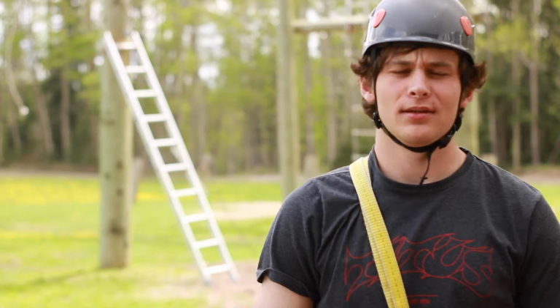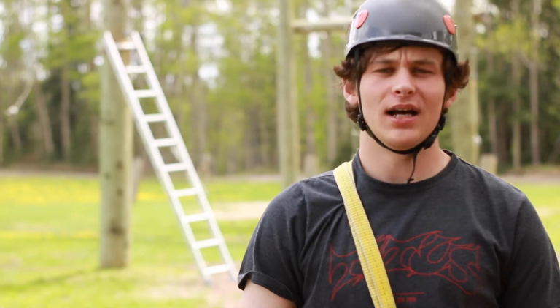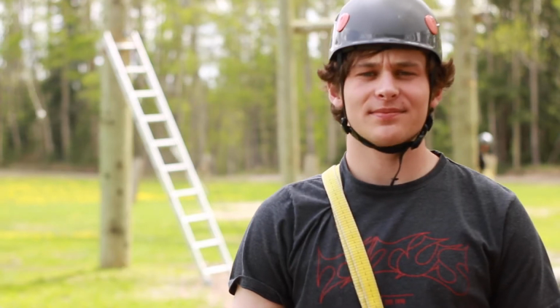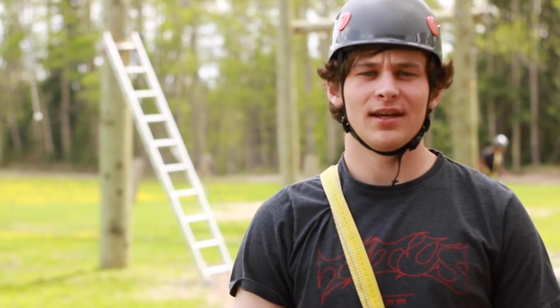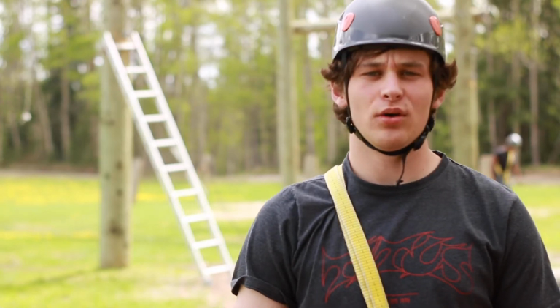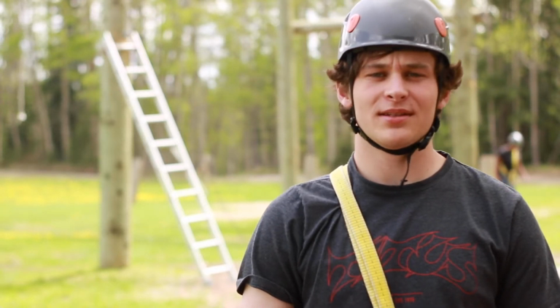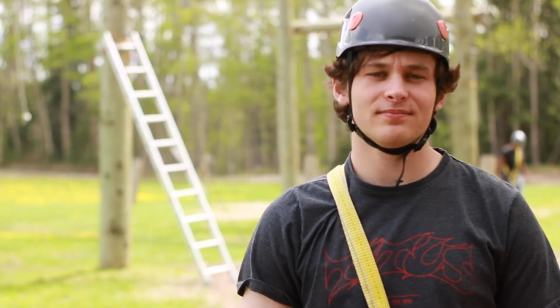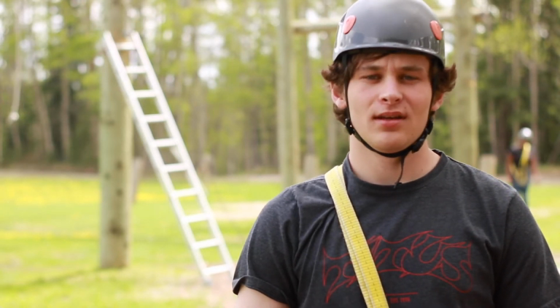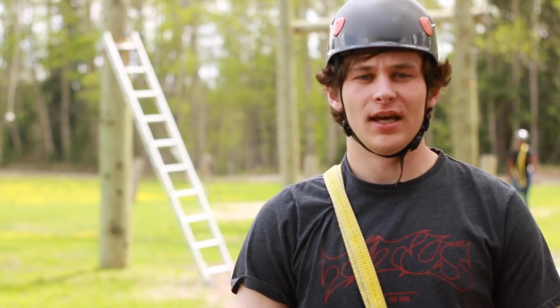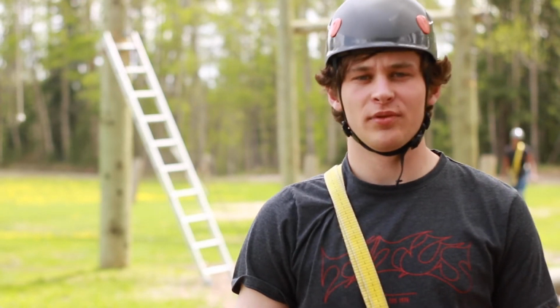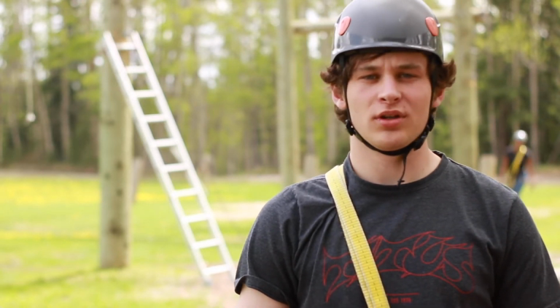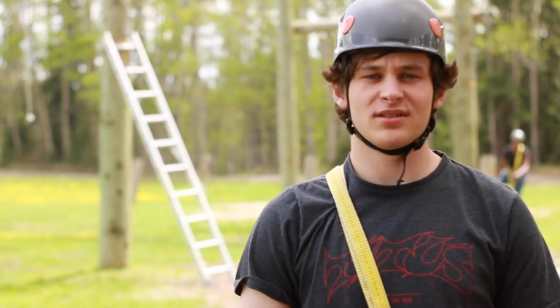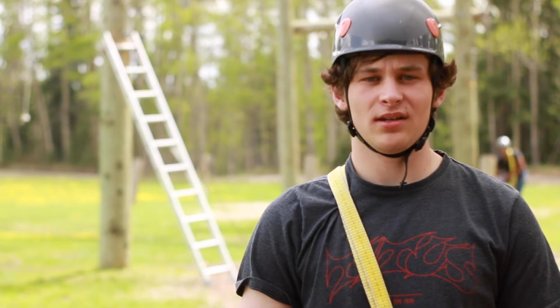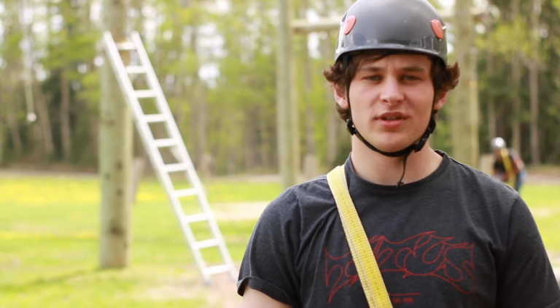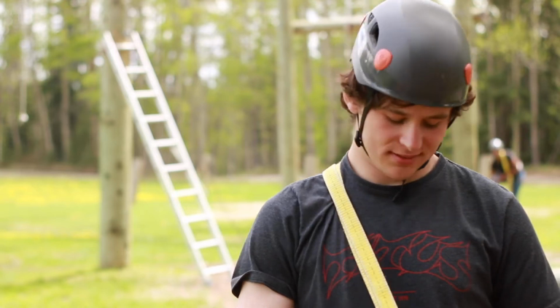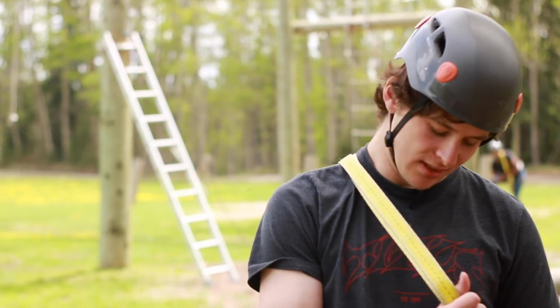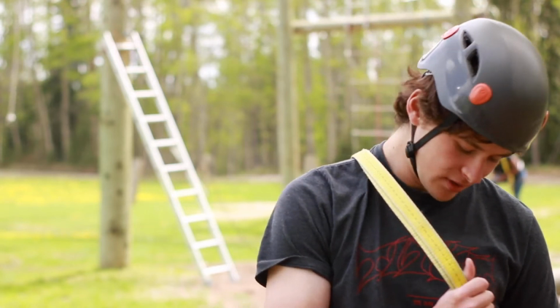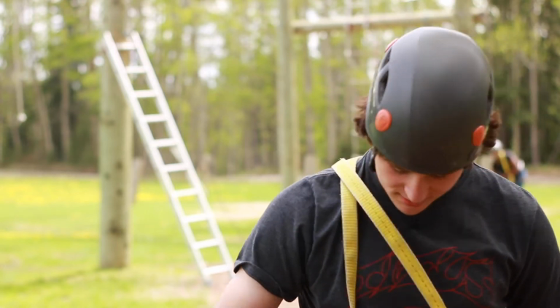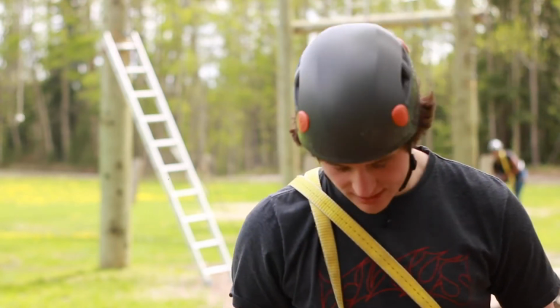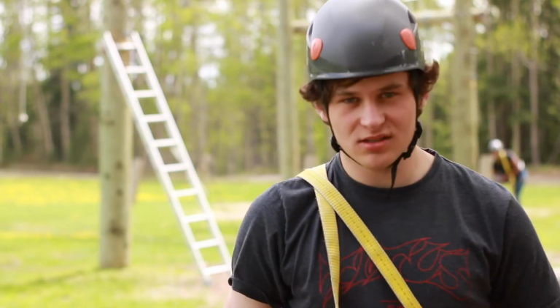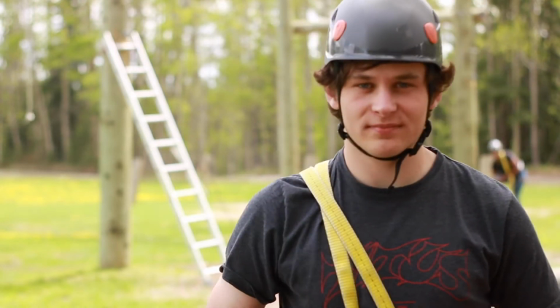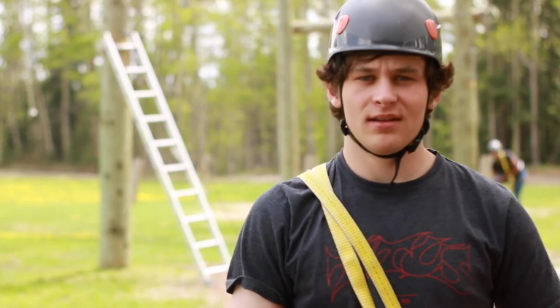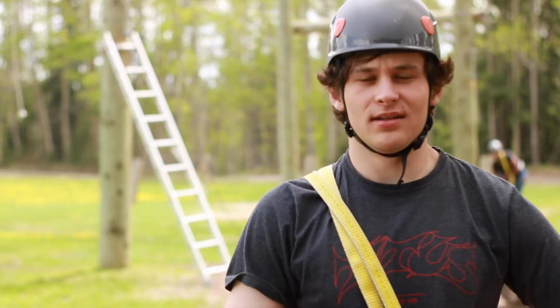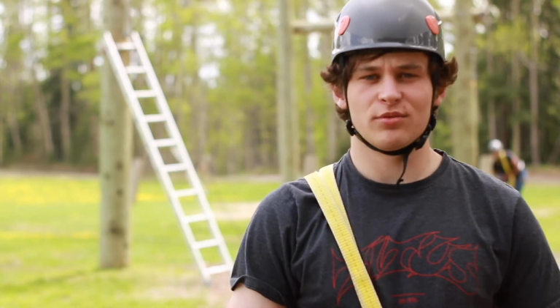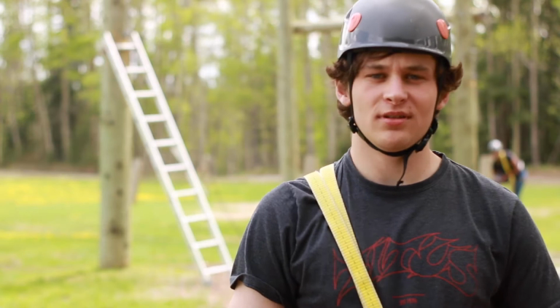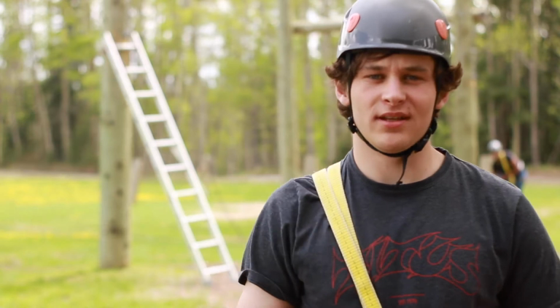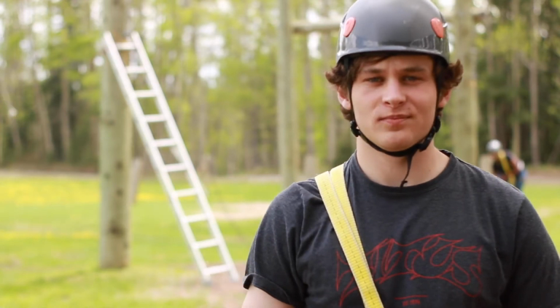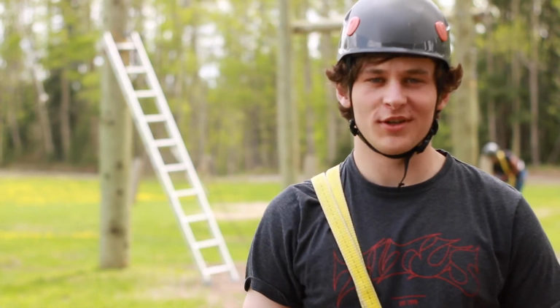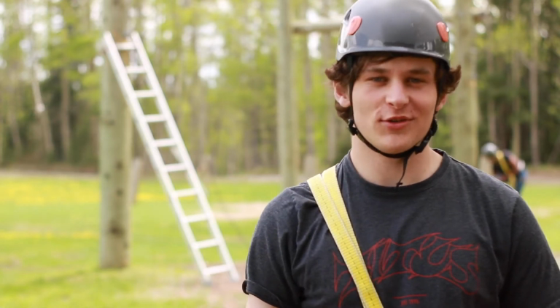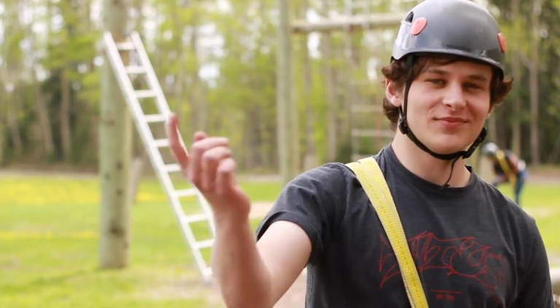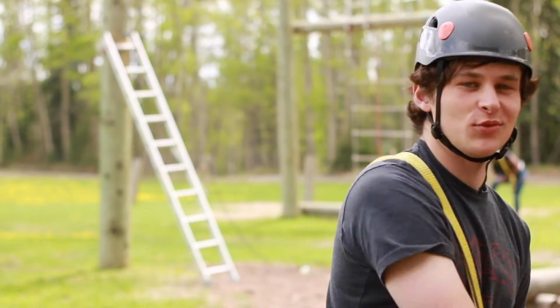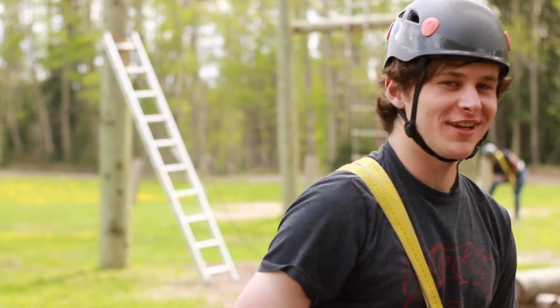Hi Max, now we're at the zip line. Before you go down the zip line, you need lobster claws and a harness — and that's pretty much it. Then we can go down to the start.